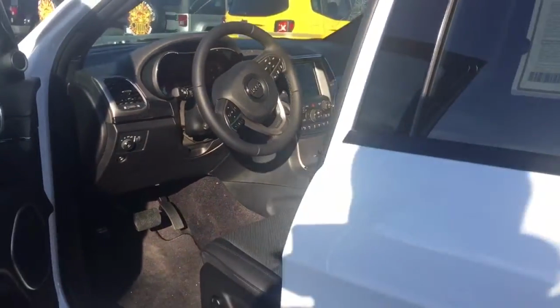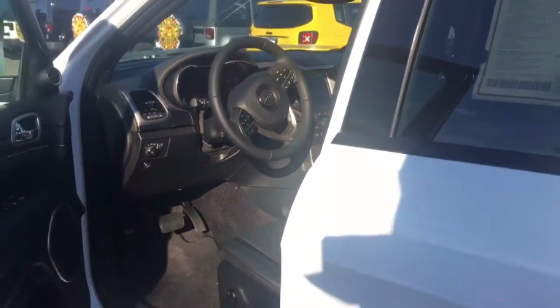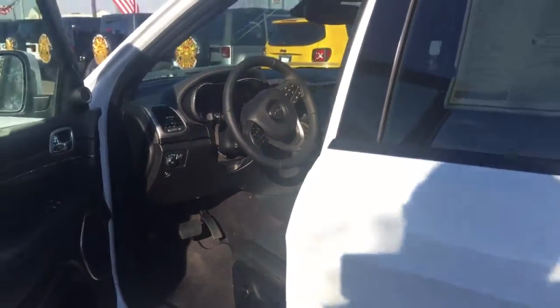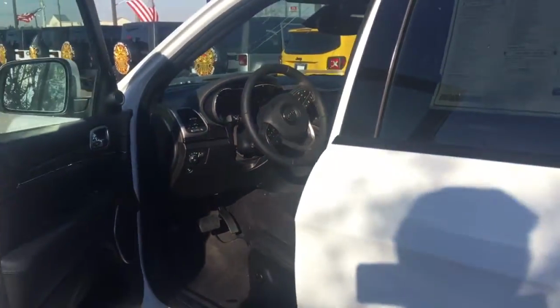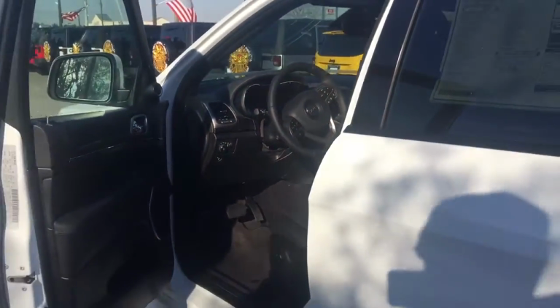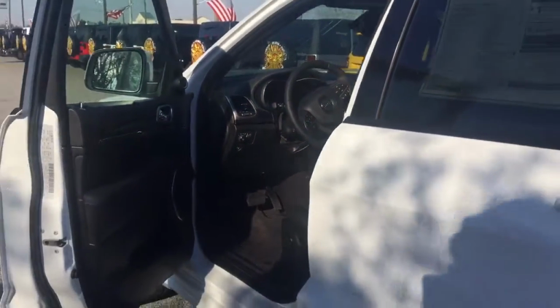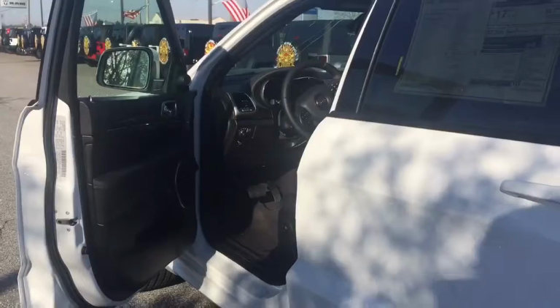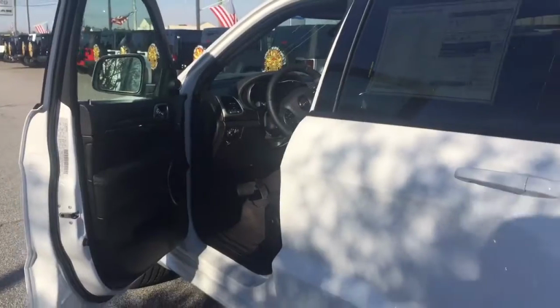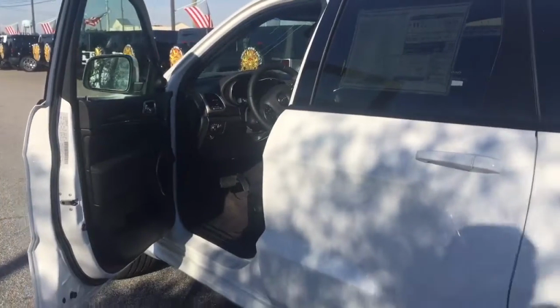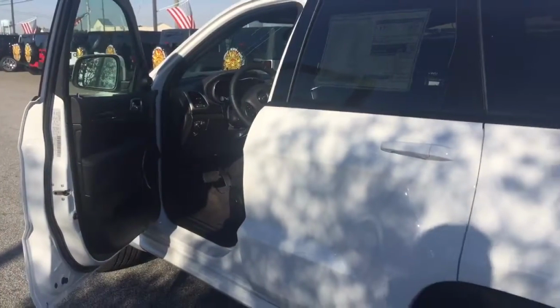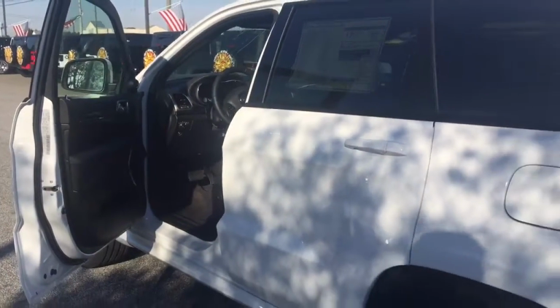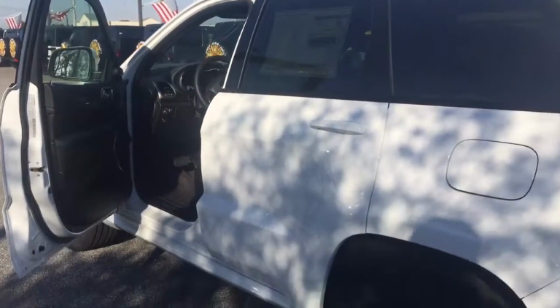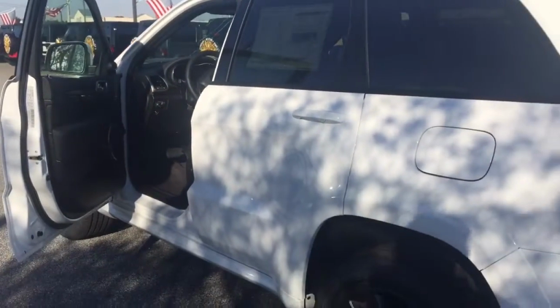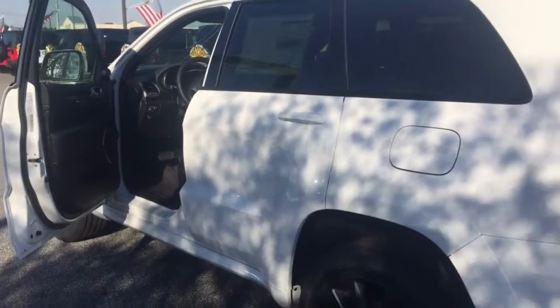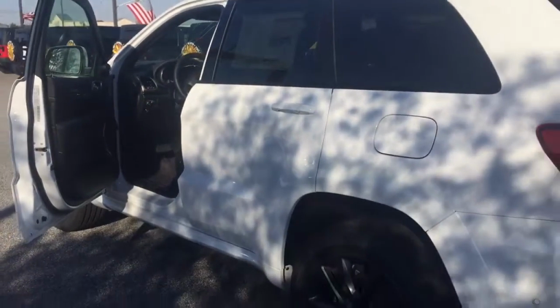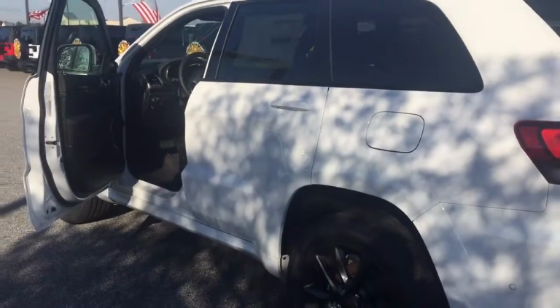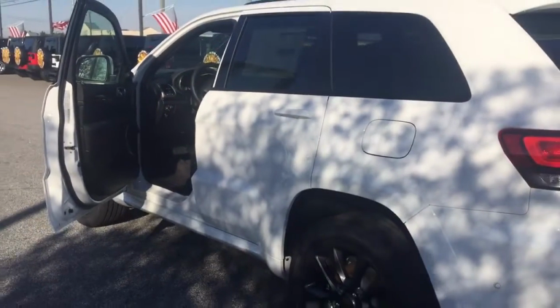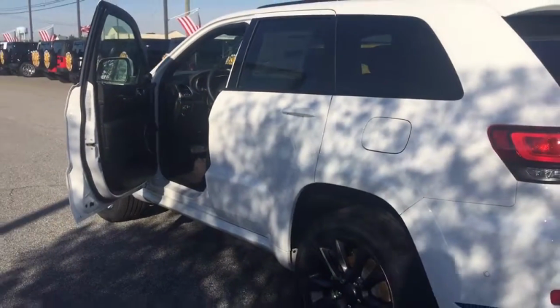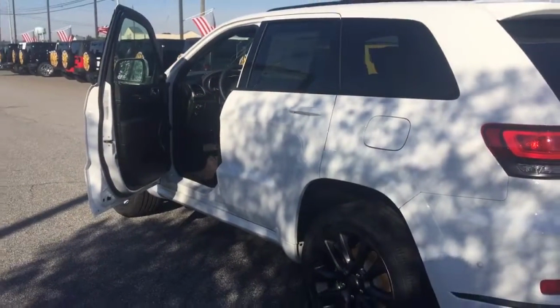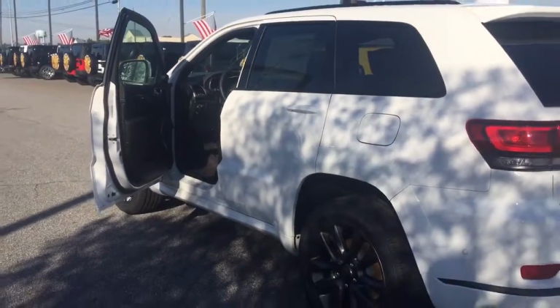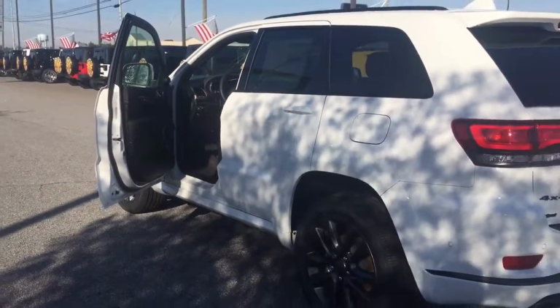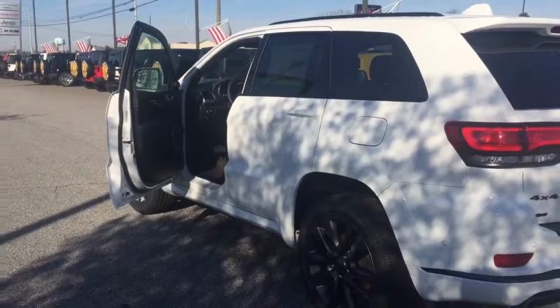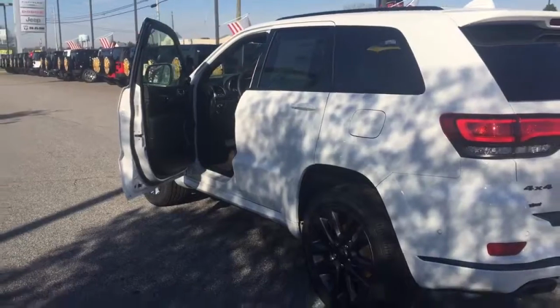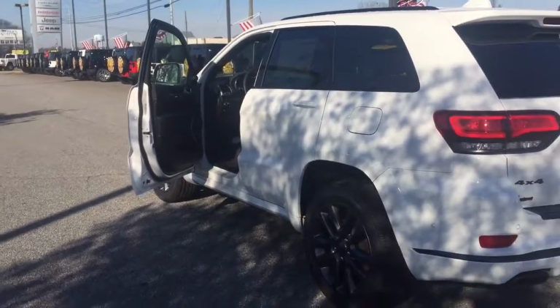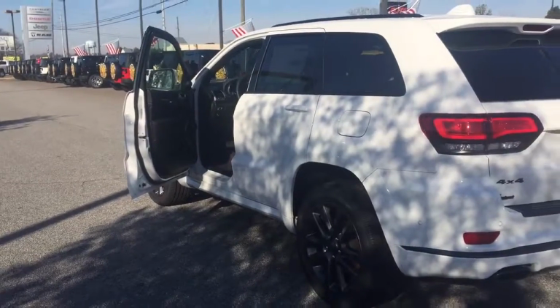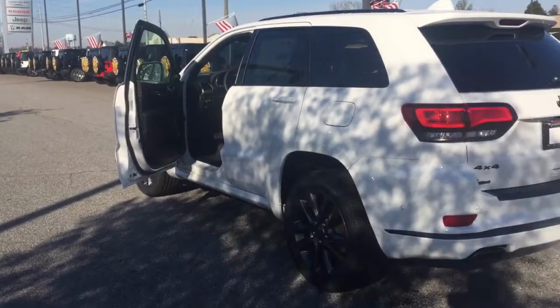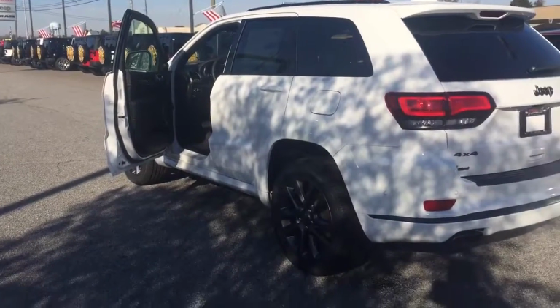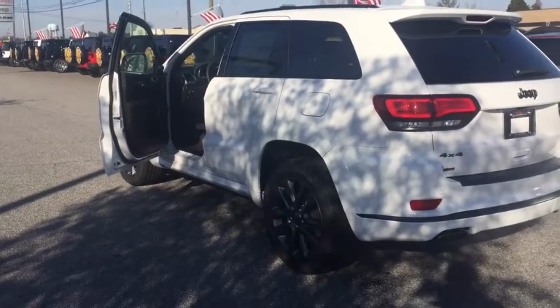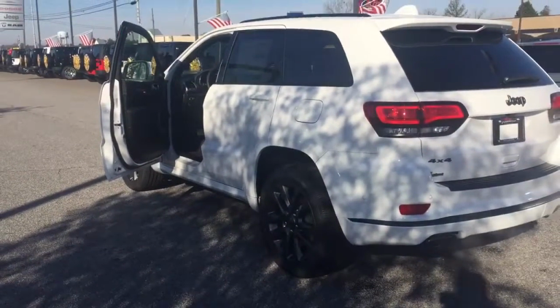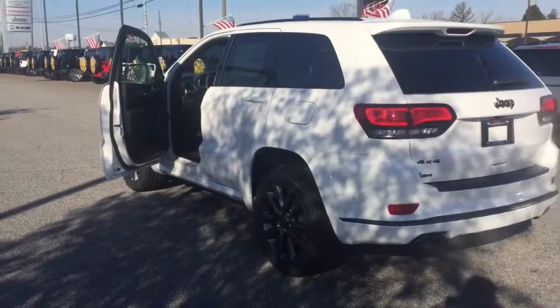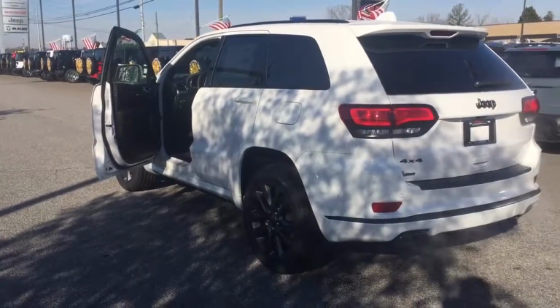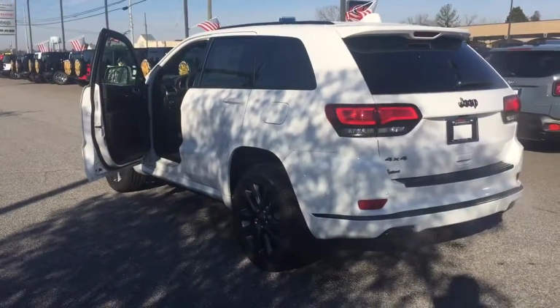I could go on and on, but I'm telling you, you want to come down and take a look at this car. Ask for Ted Catt, Landmark Dodge in Athens, 702-606-6767.